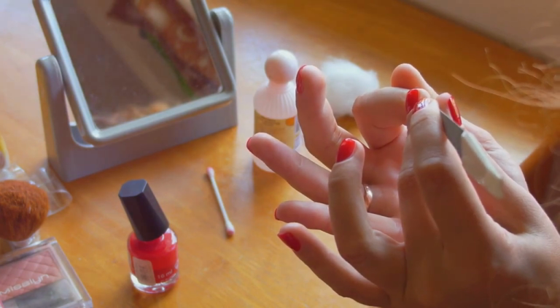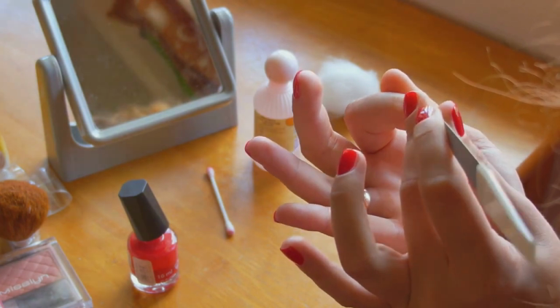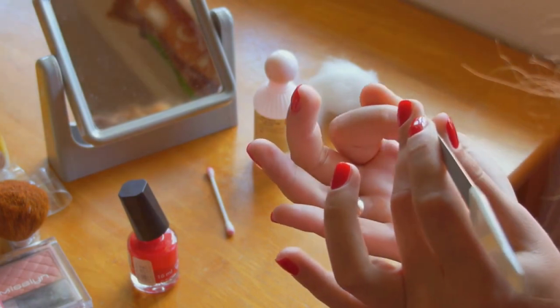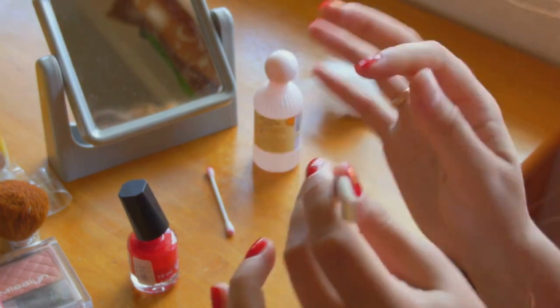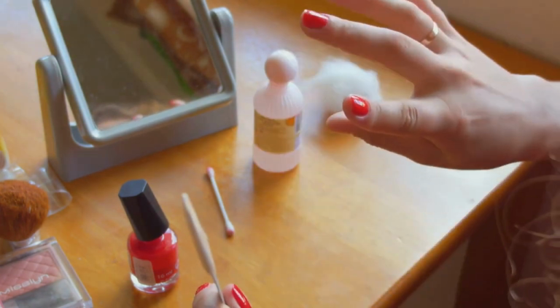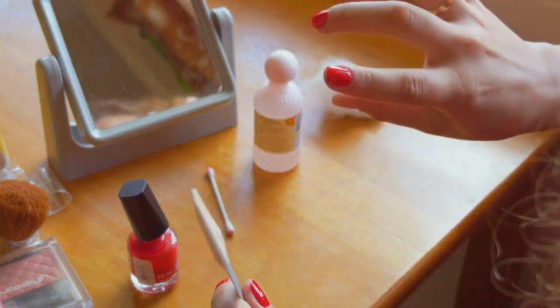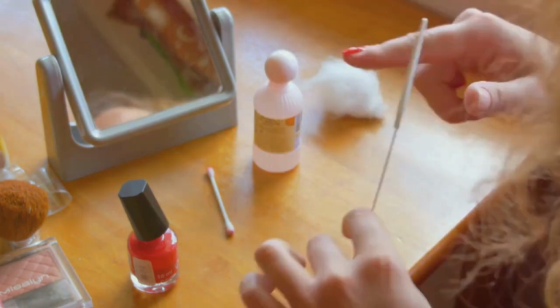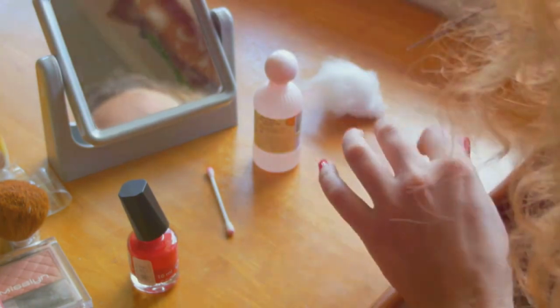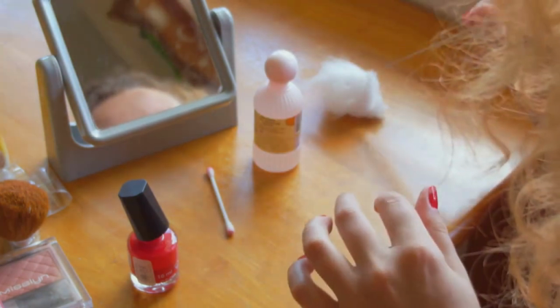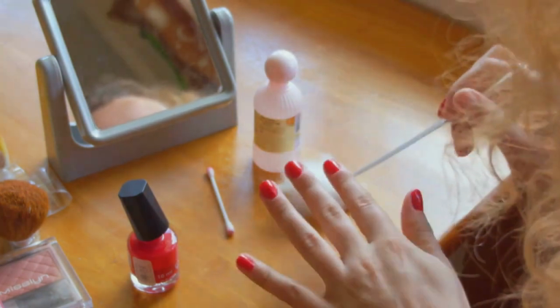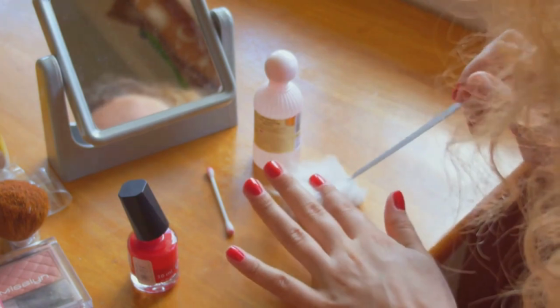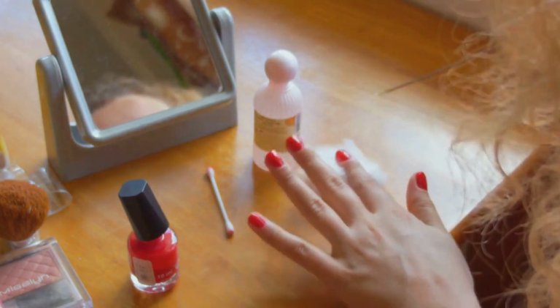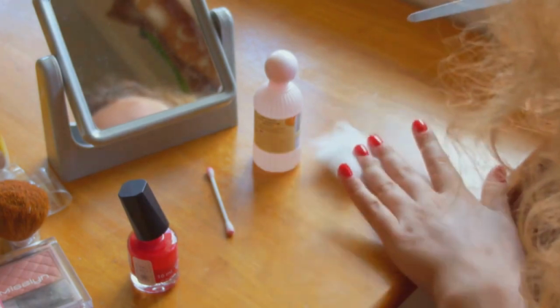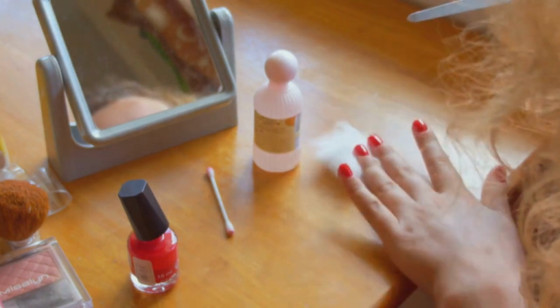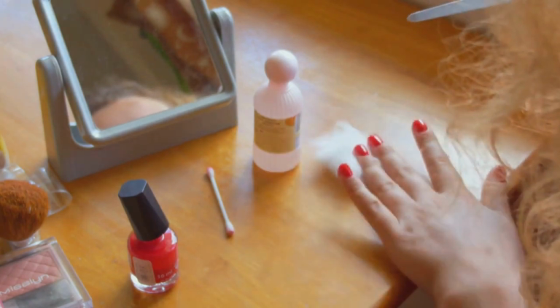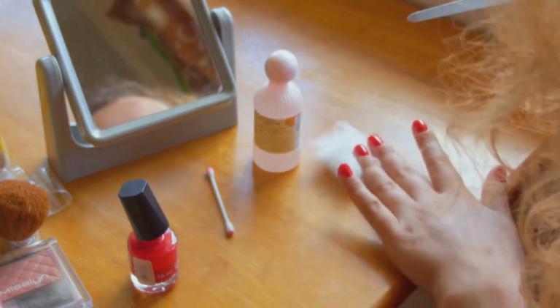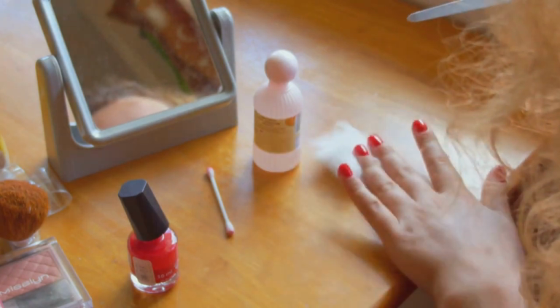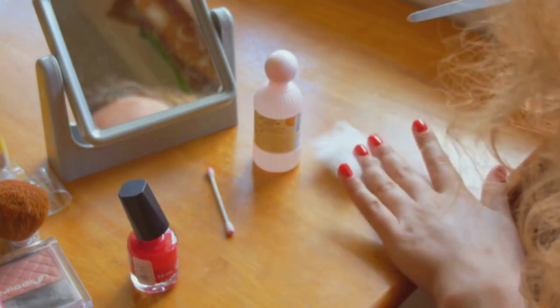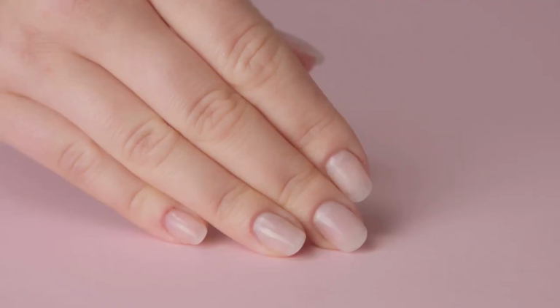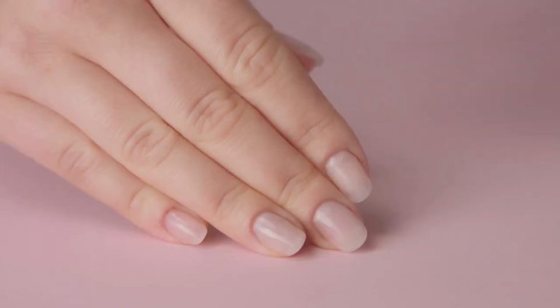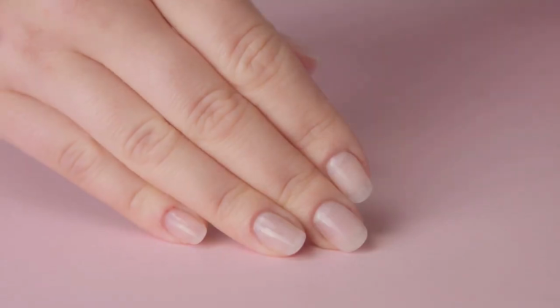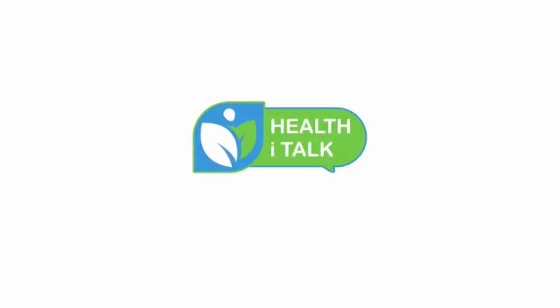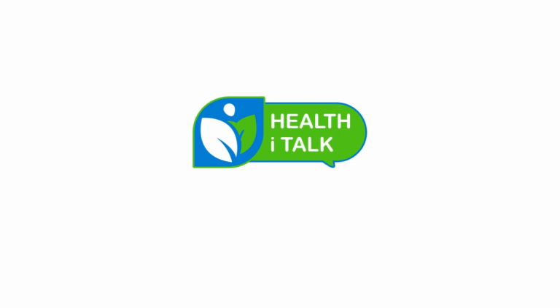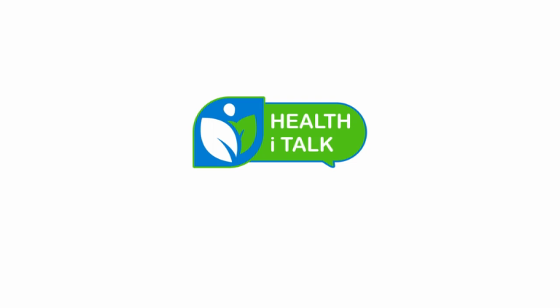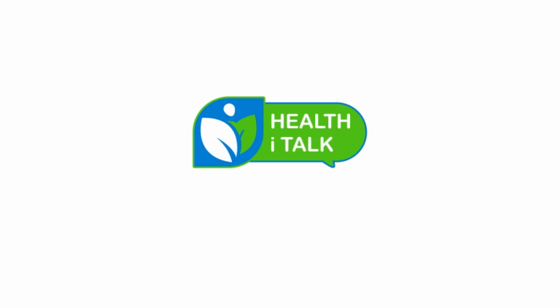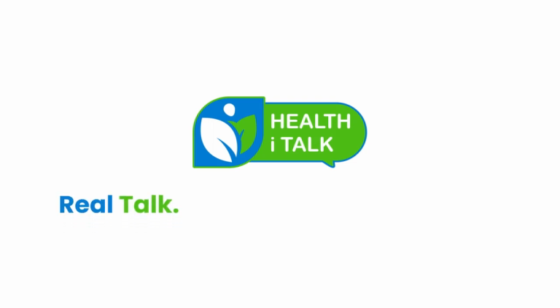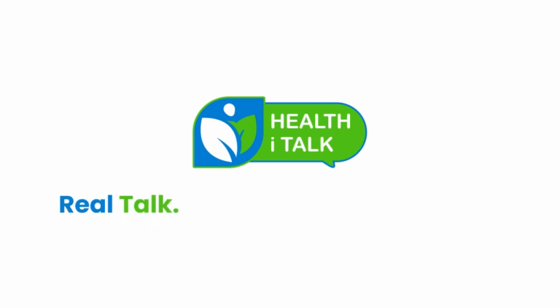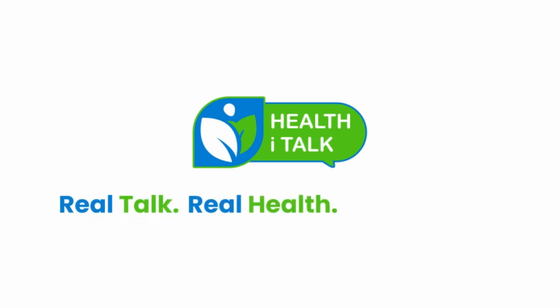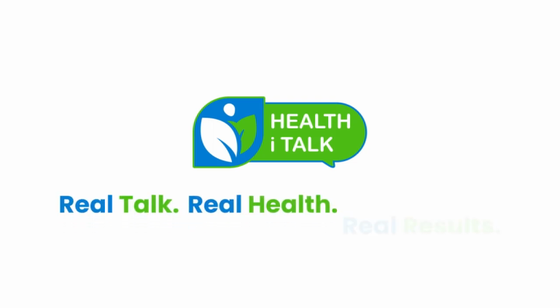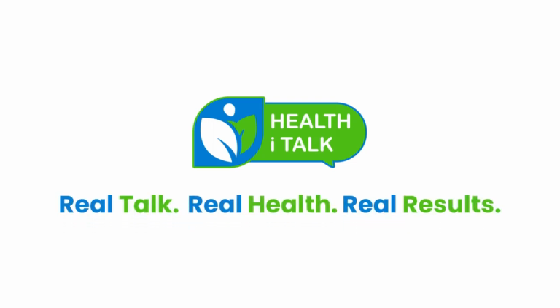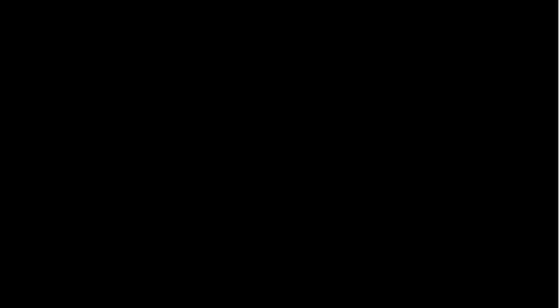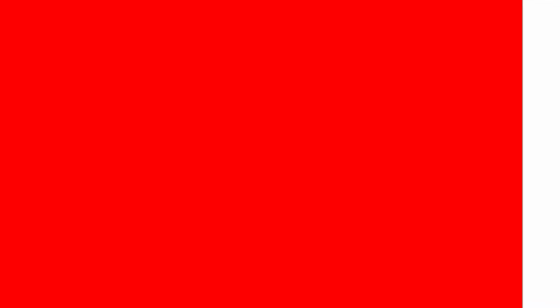In conclusion, Metanail Complex presents itself as a promising solution for those seeking to improve the health and appearance of their nails and feet, combining safety, natural ingredients, and a customer-centric approach. This review is brought to you by Health iTalk, where we believe in real talk, real health, and real results.